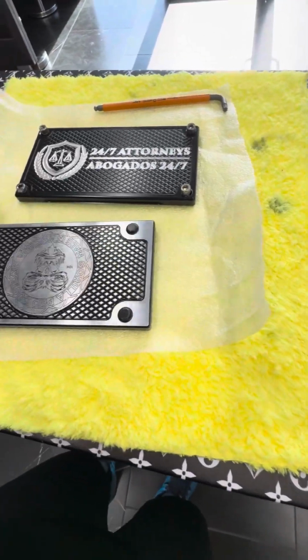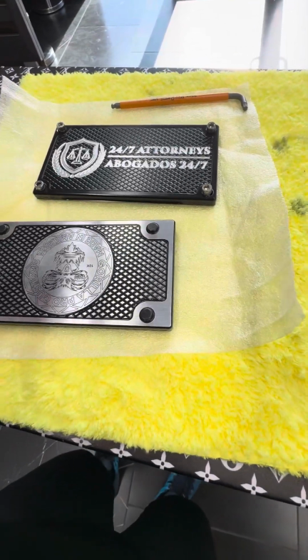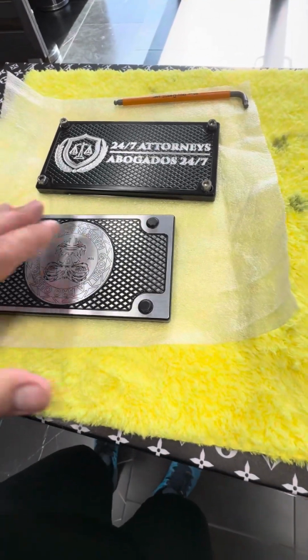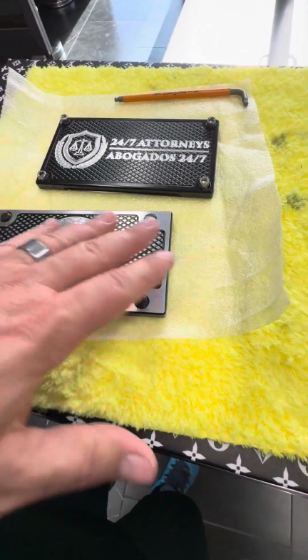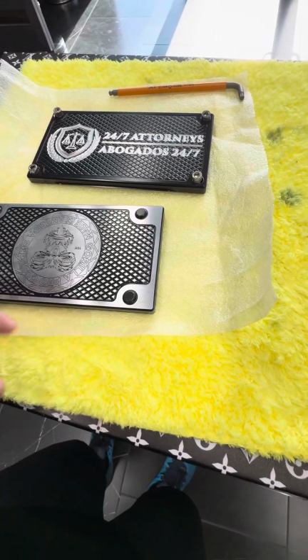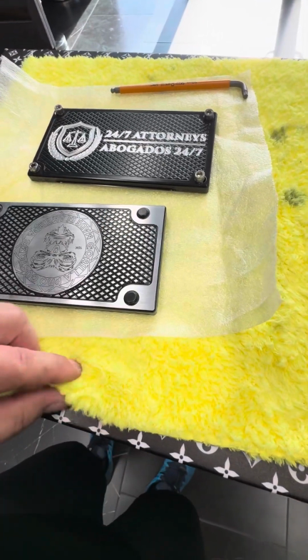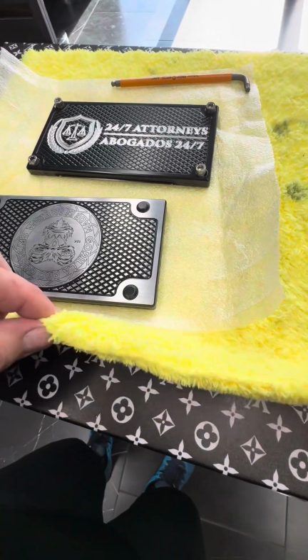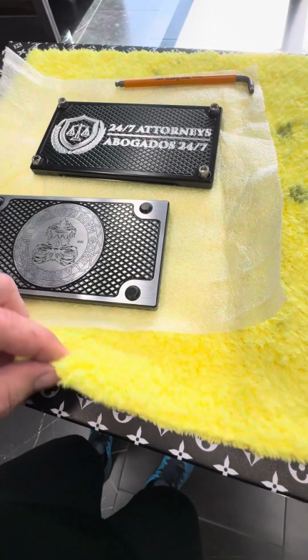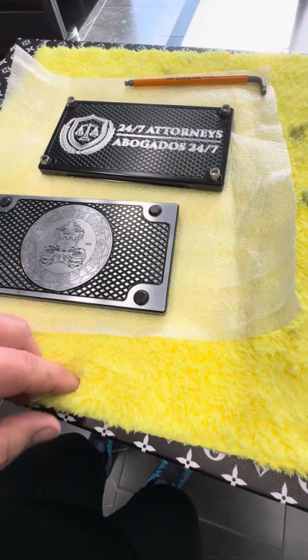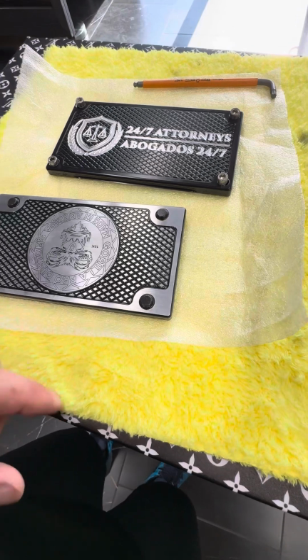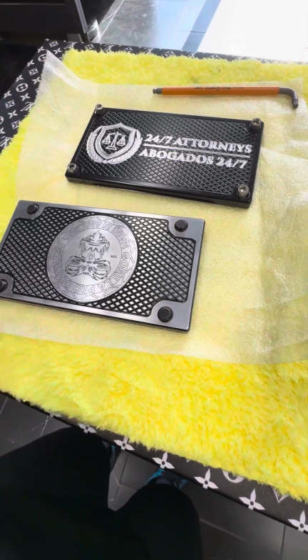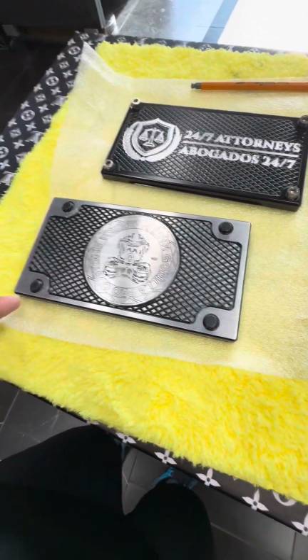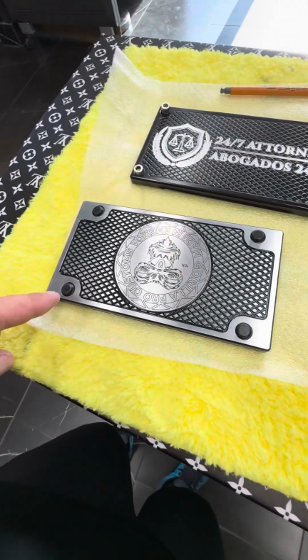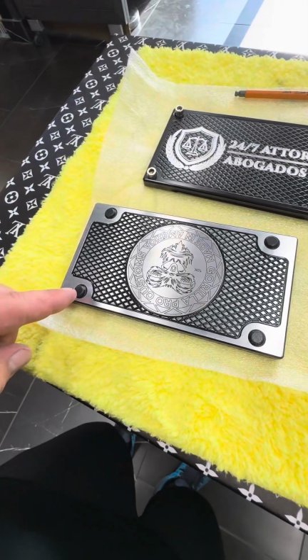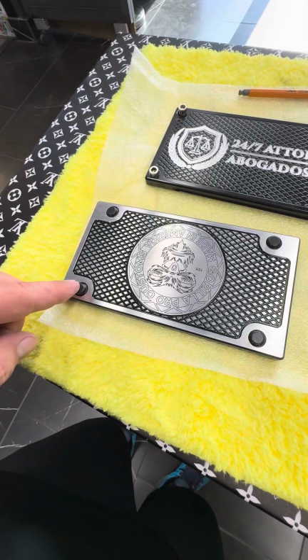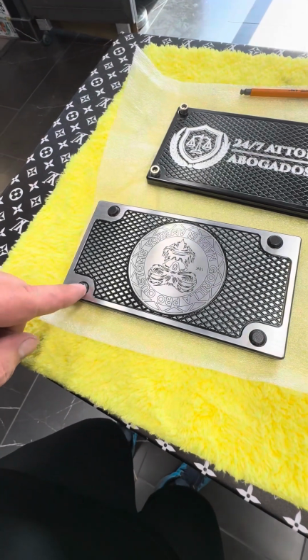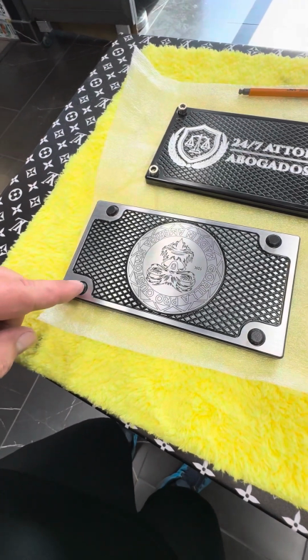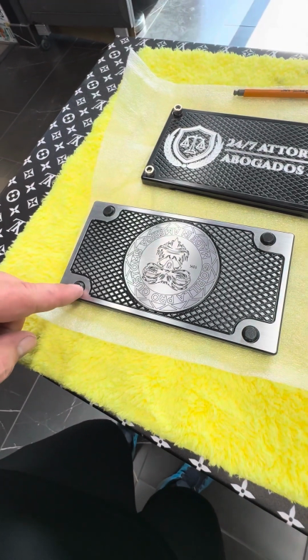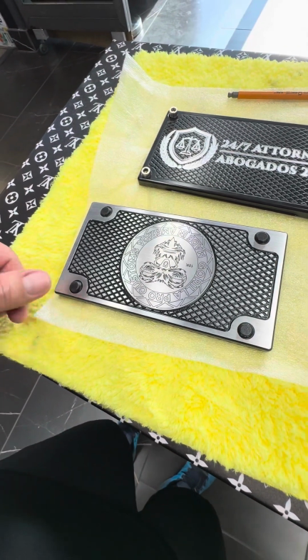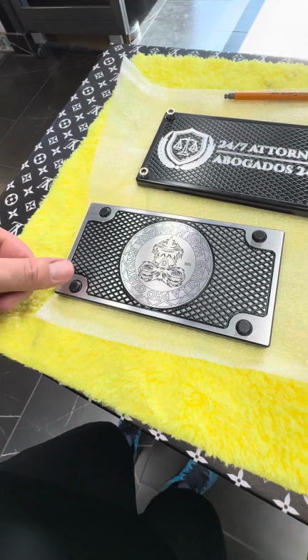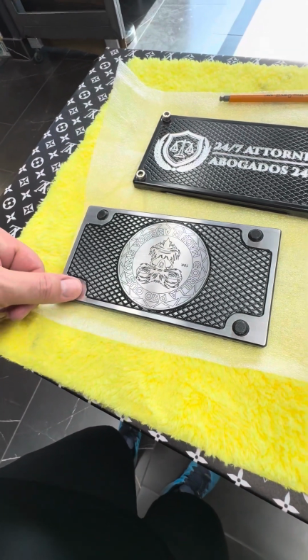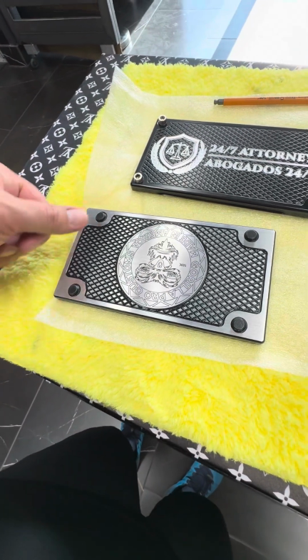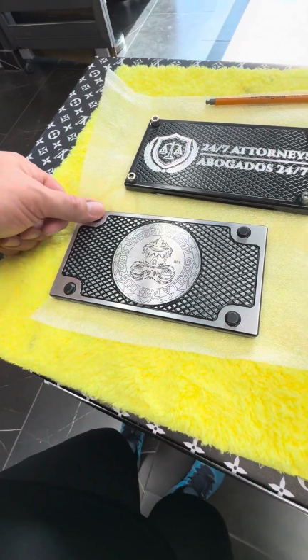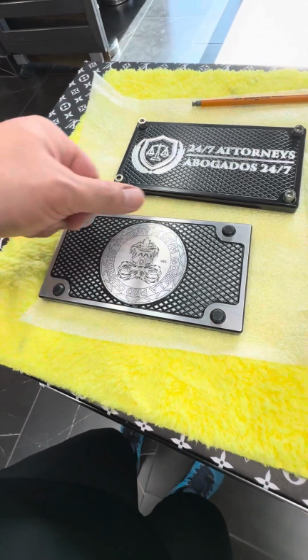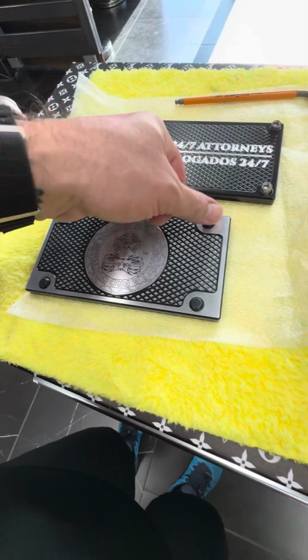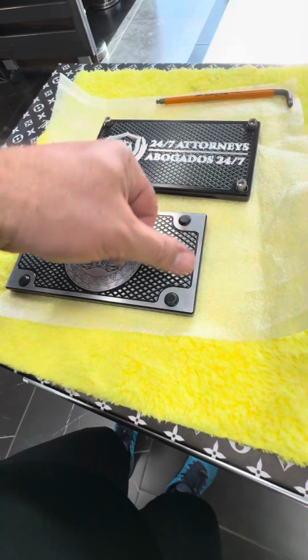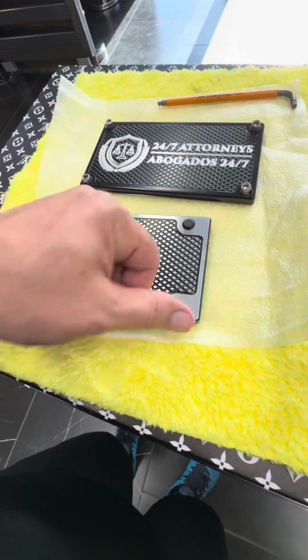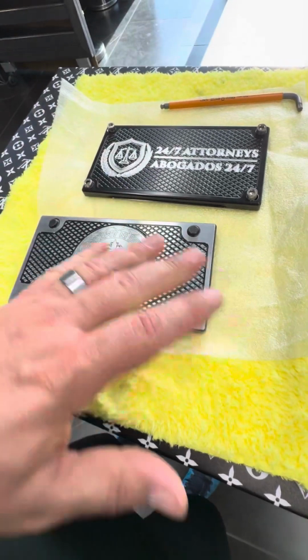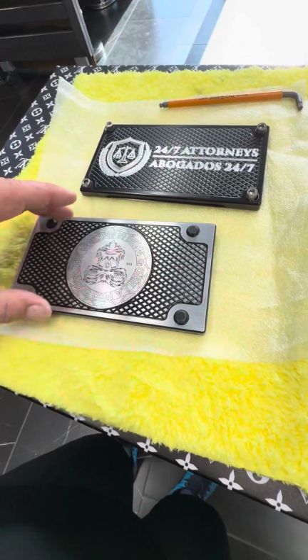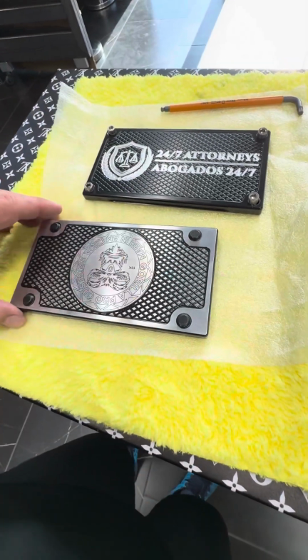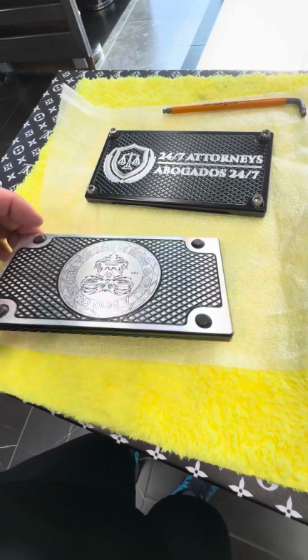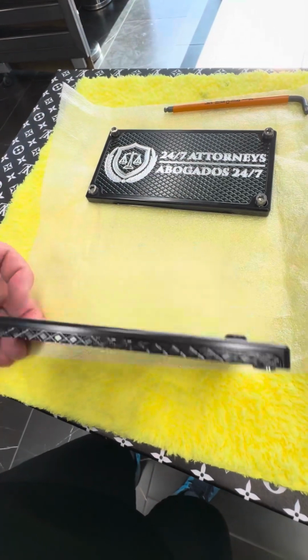If you wipe this with a soft towel, you may get some lint on the feet. If that happens, just get a piece of masking tape, press it, and it'll come right off. No problem.